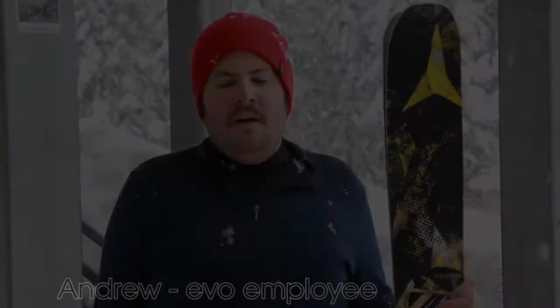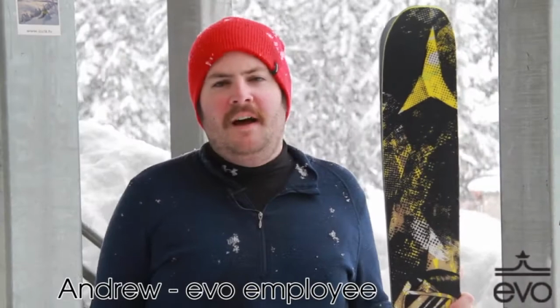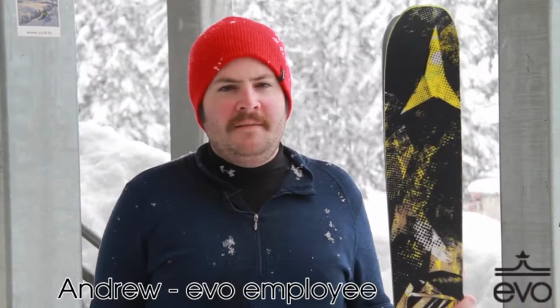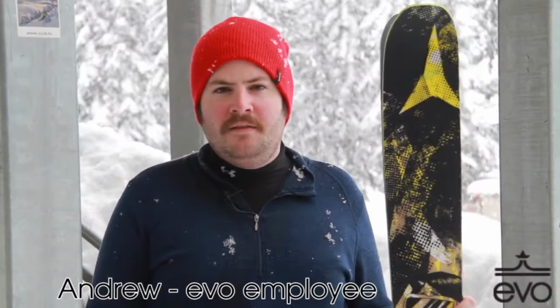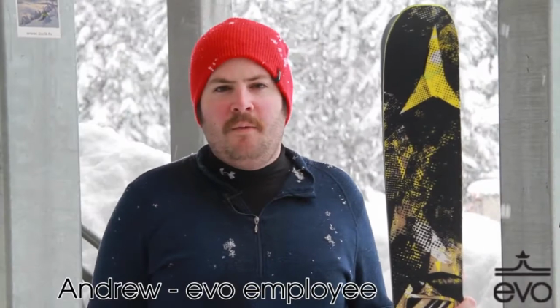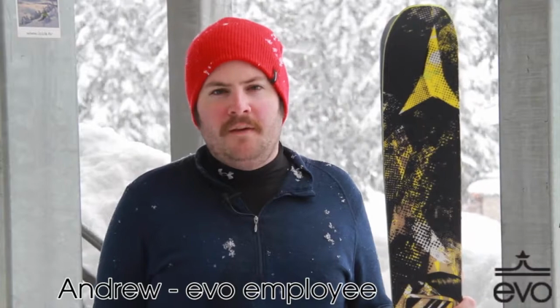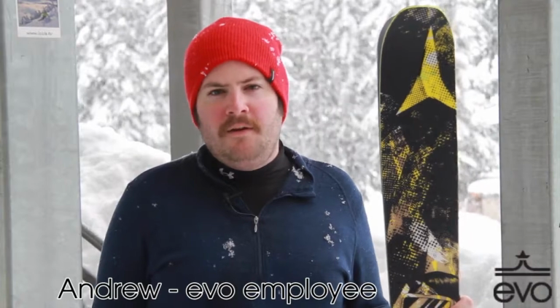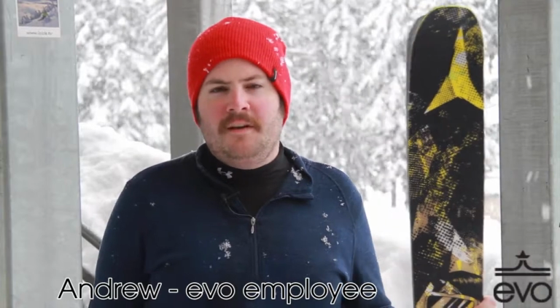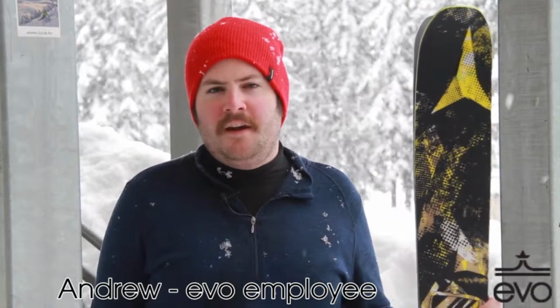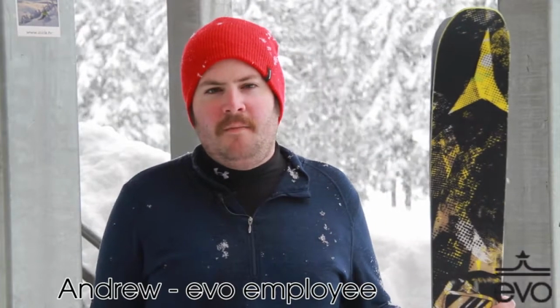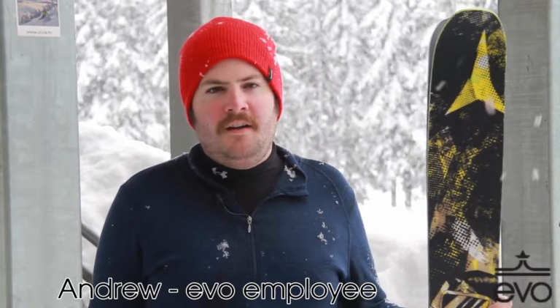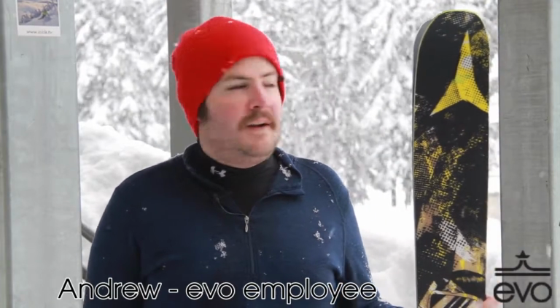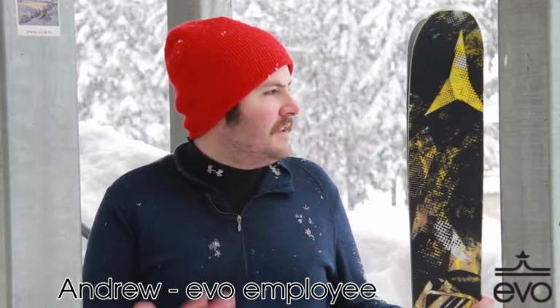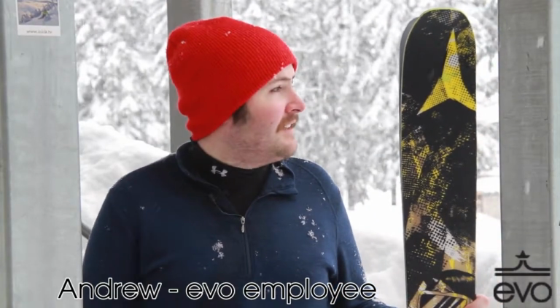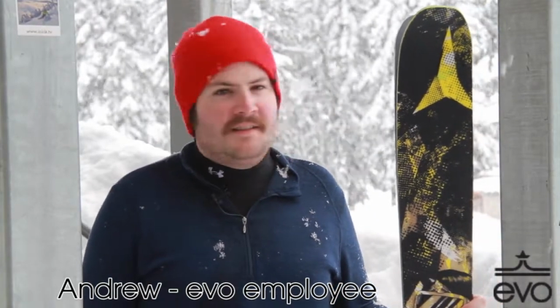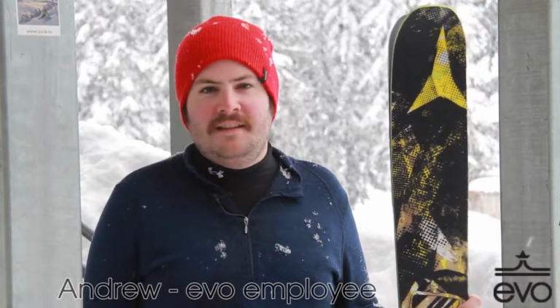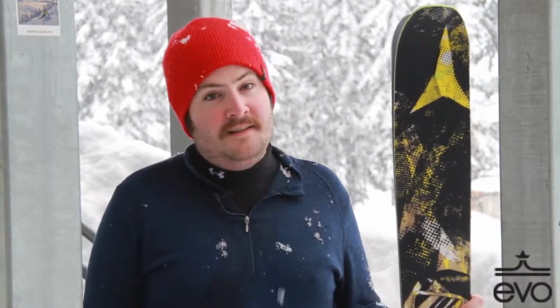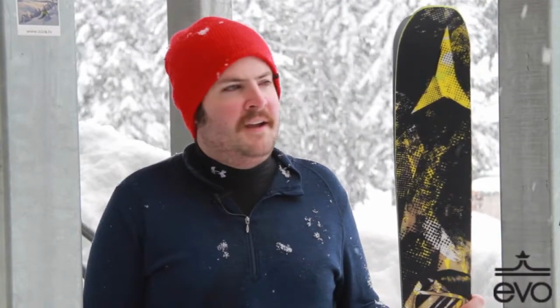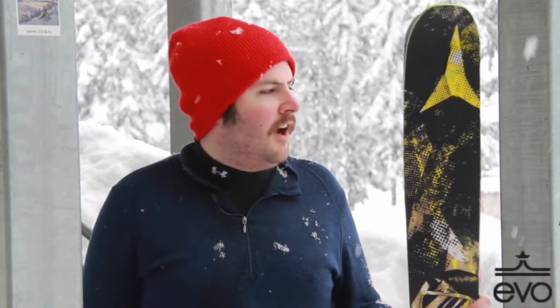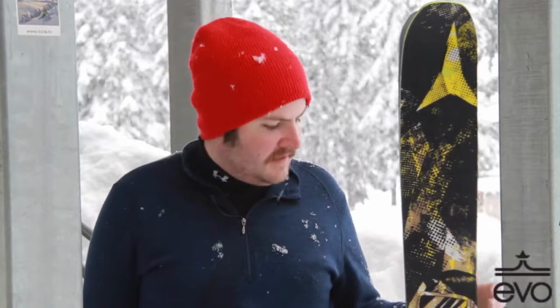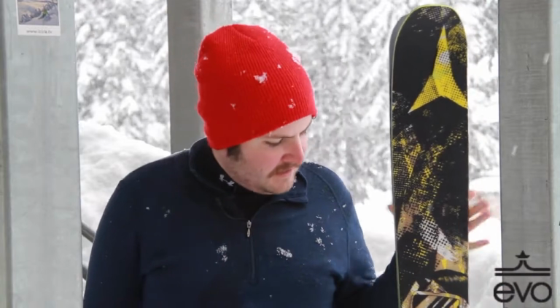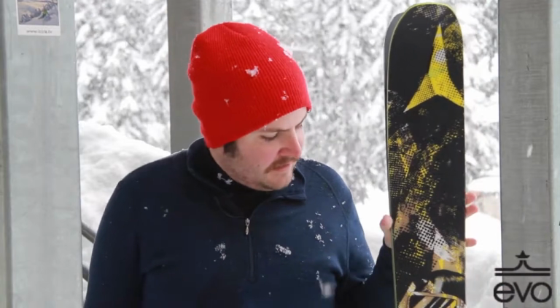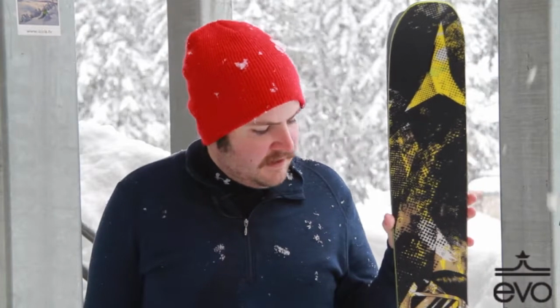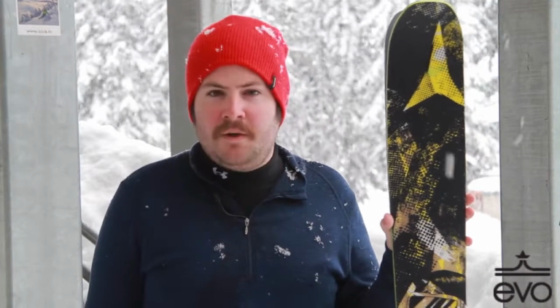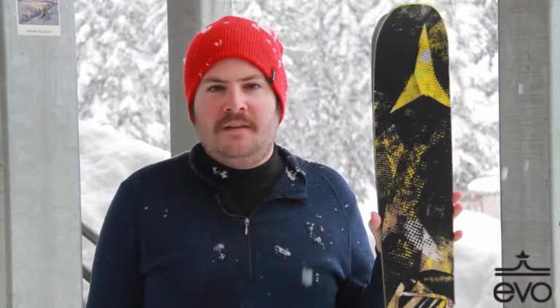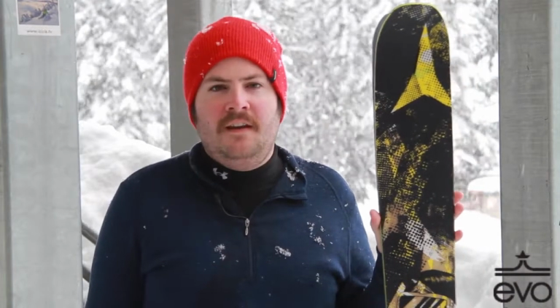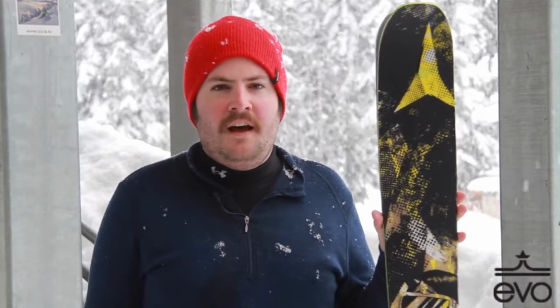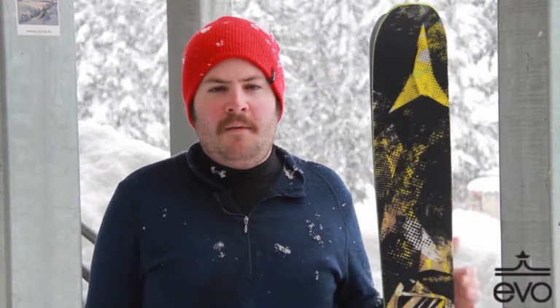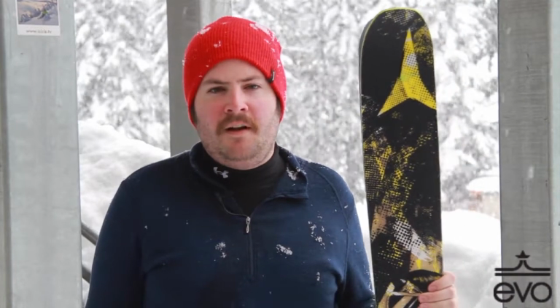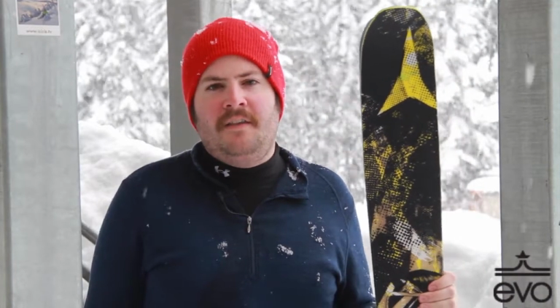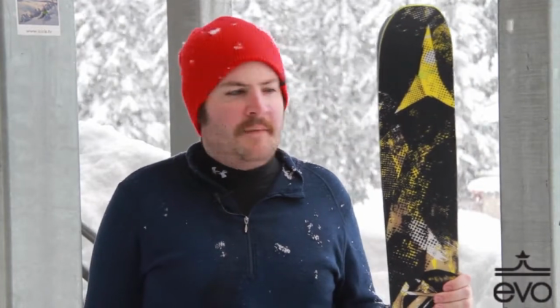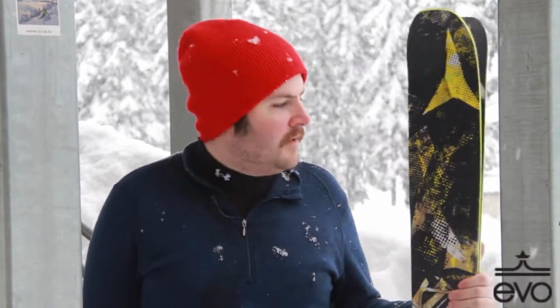Hi, my name is Andrew. I work for Evo up in the customer care department. We're at Stevens Pass — as you can see, it's dumping, which is nice — and I got the 2013 Atomic Blogs out here on the Atomic Demo Day.